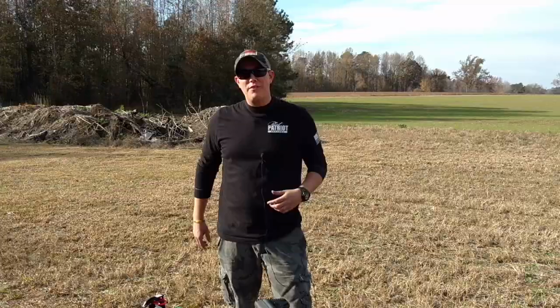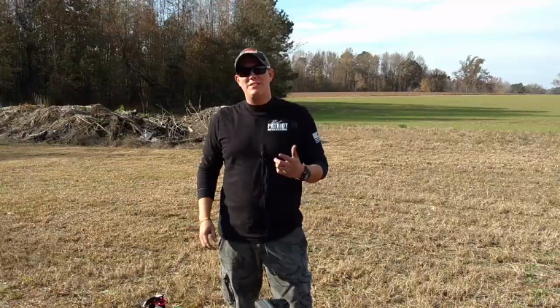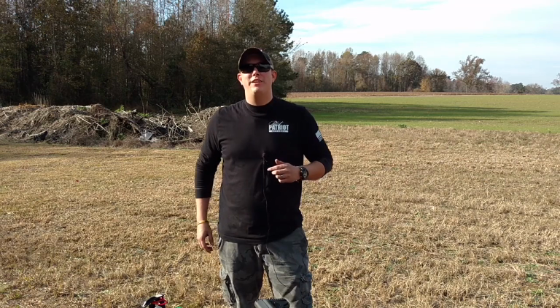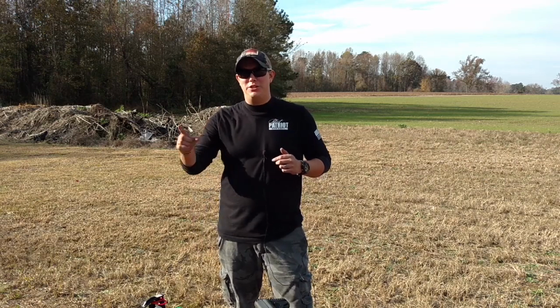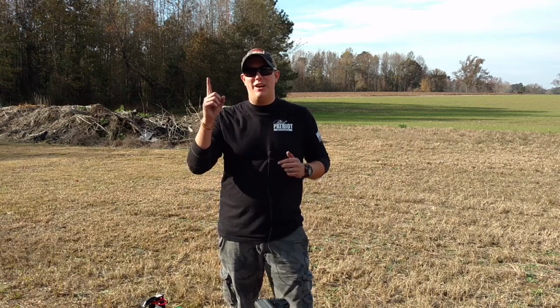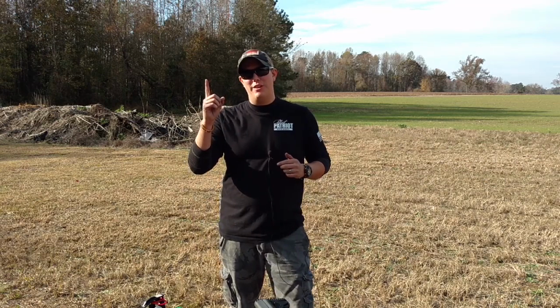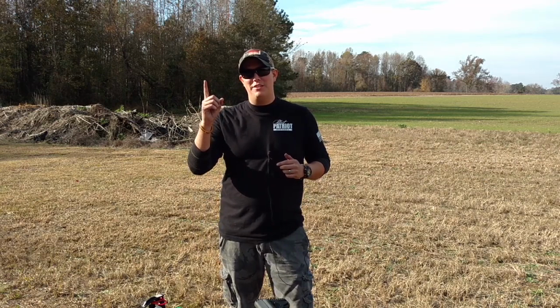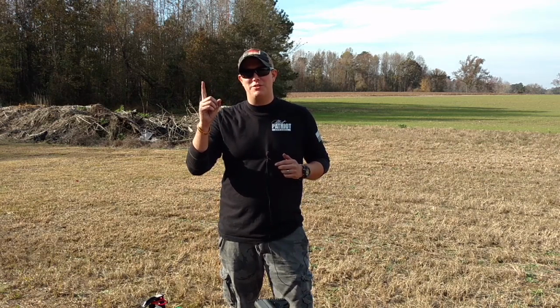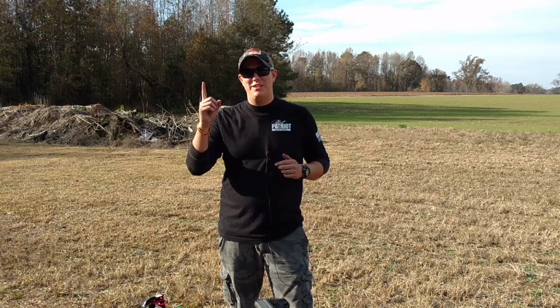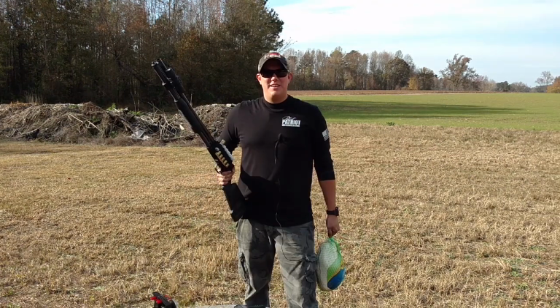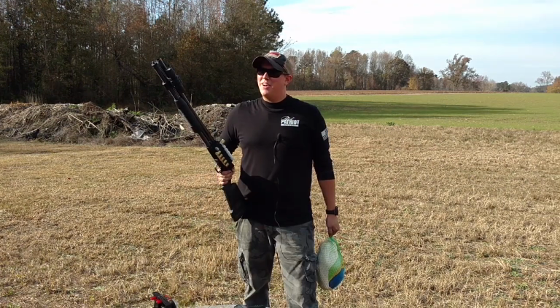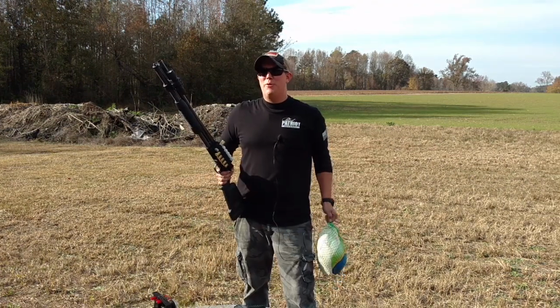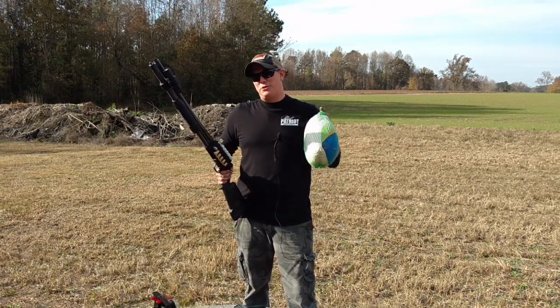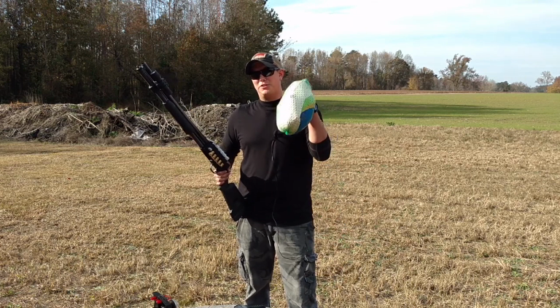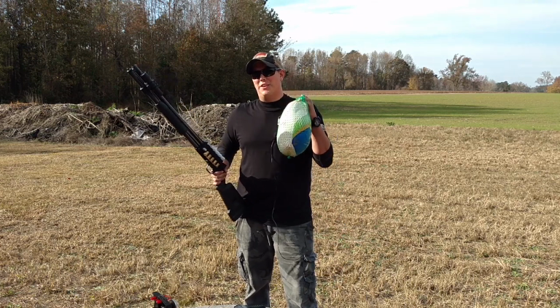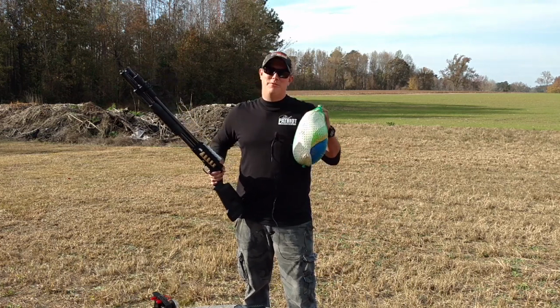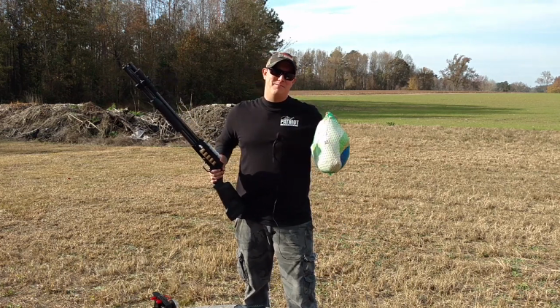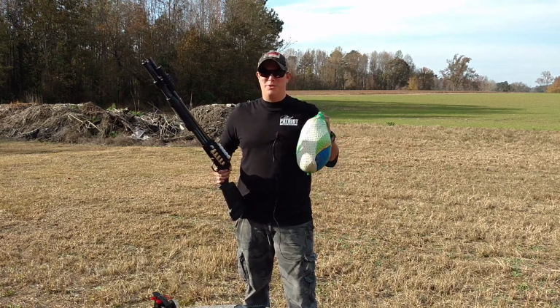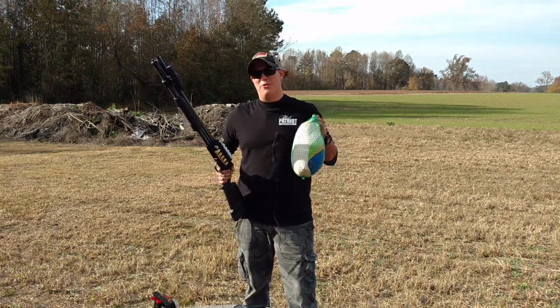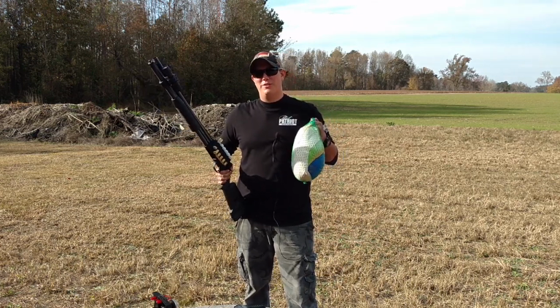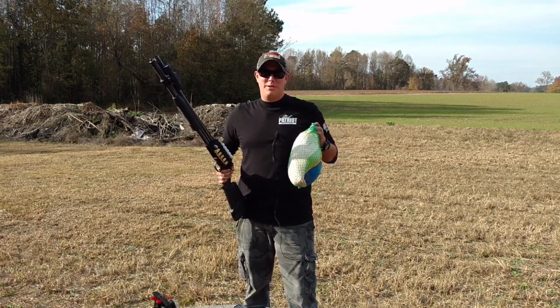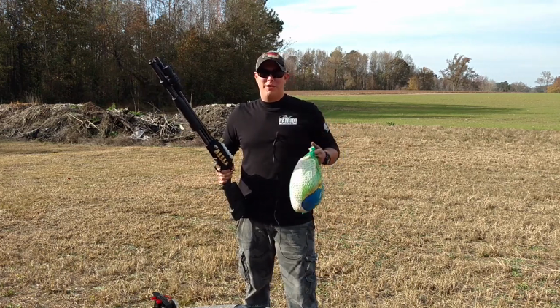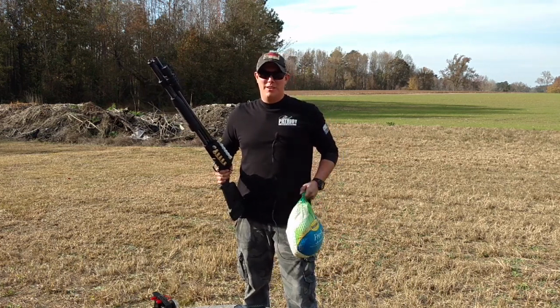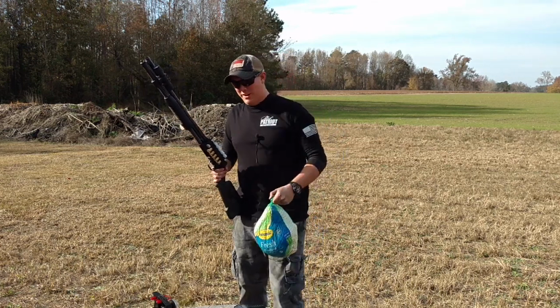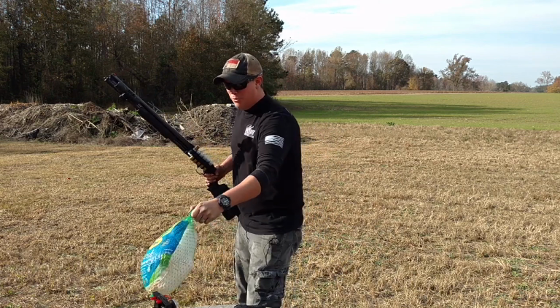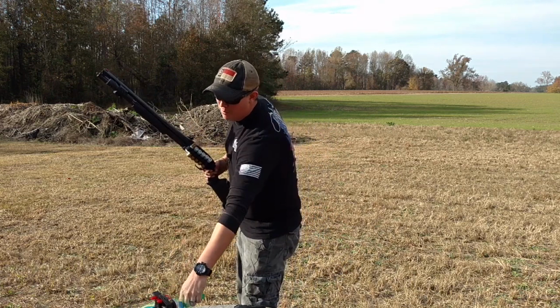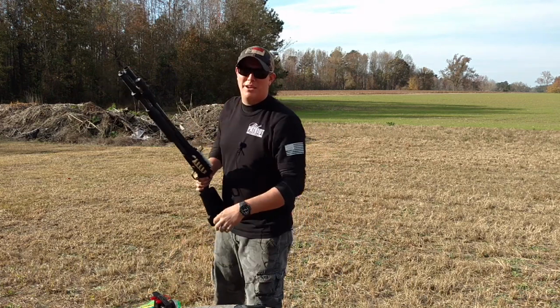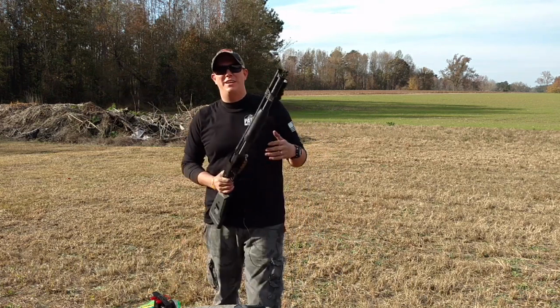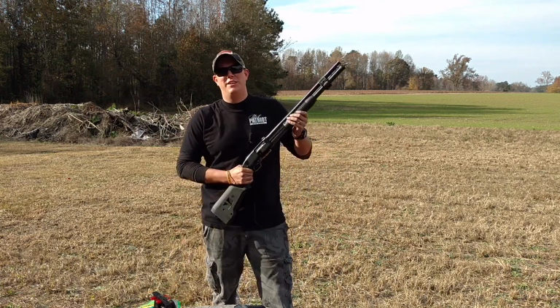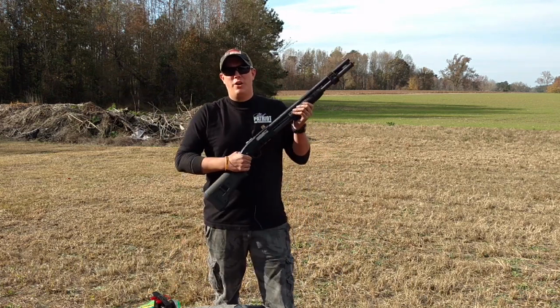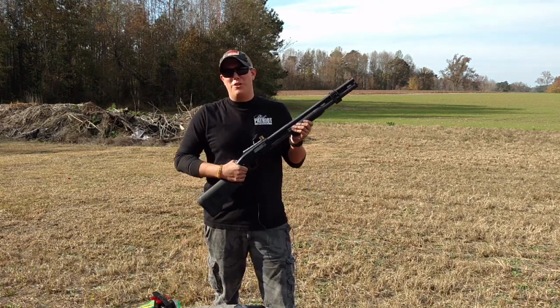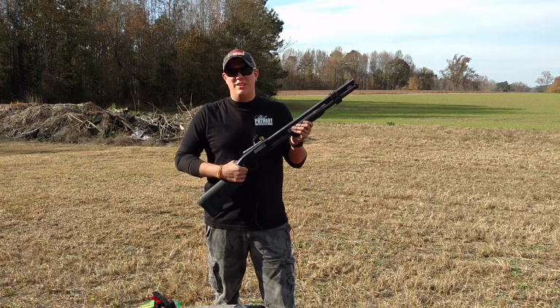If you guys haven't seen that video, make sure you check it out — I'll put a link right here at the top of the screen. And there are a lot of different ways people choose to cook their turkey, but in true Pilot Patriot fashion, we're going to cook them with guns.